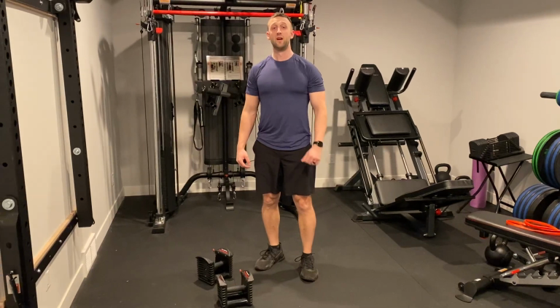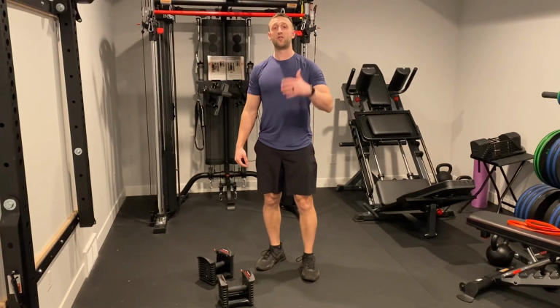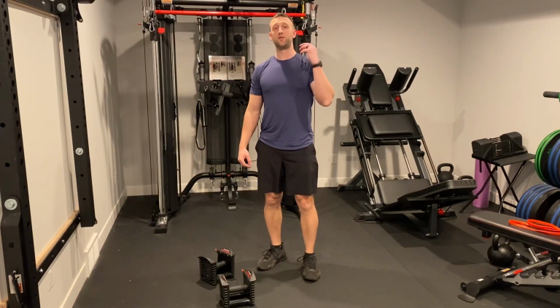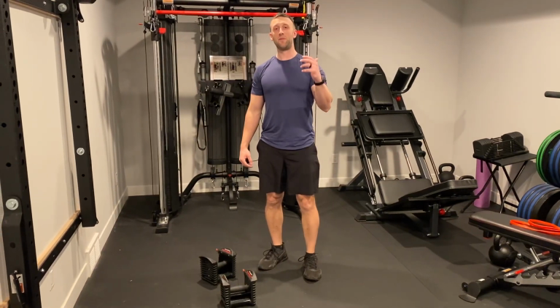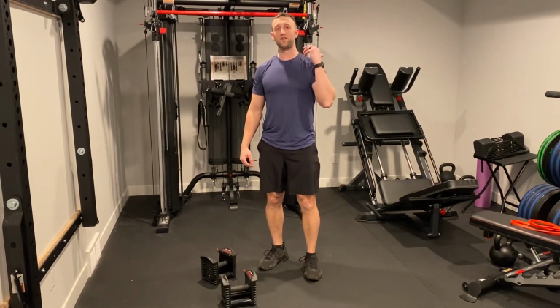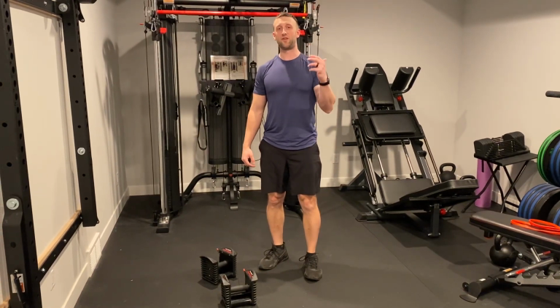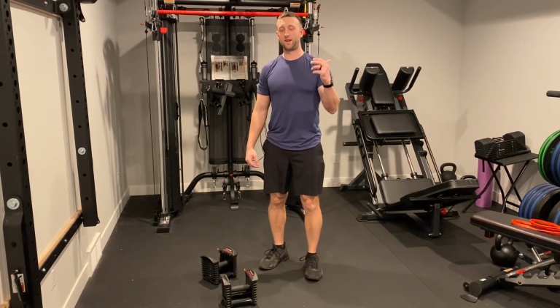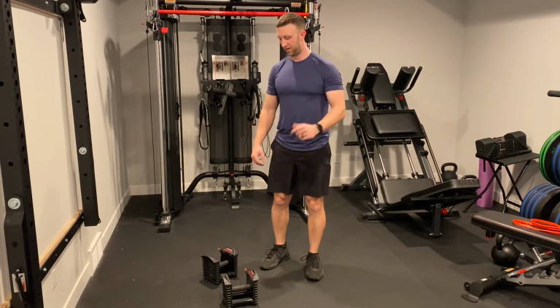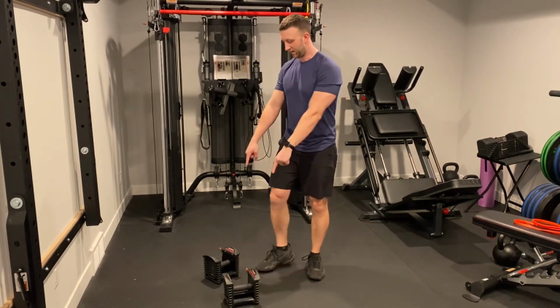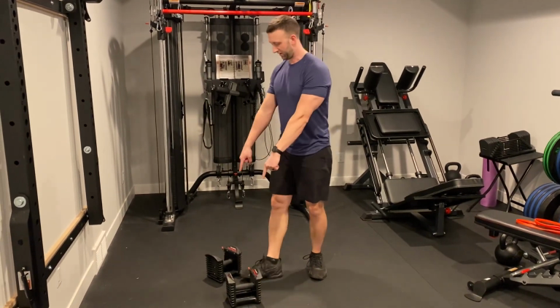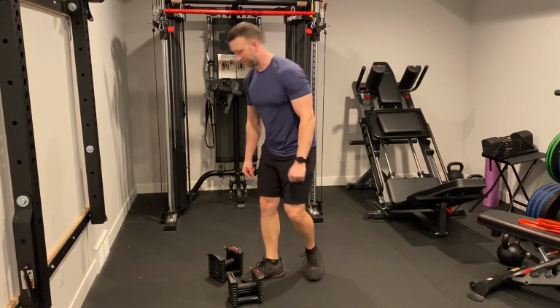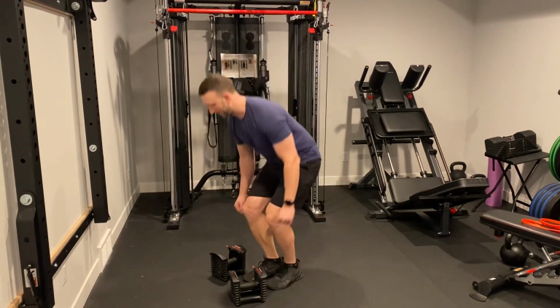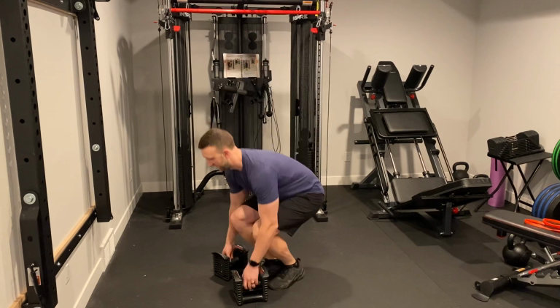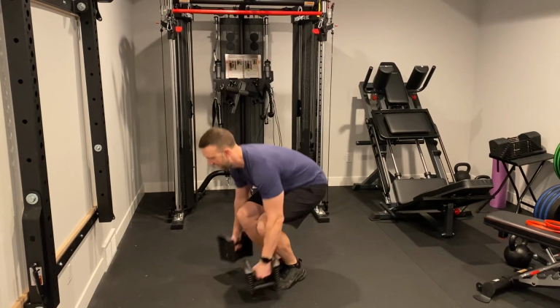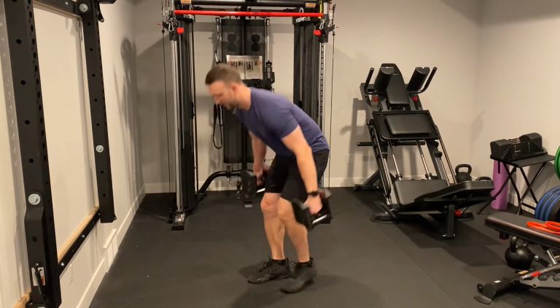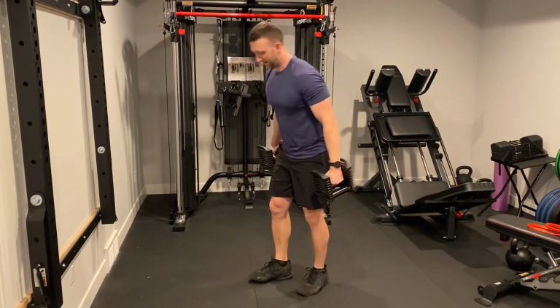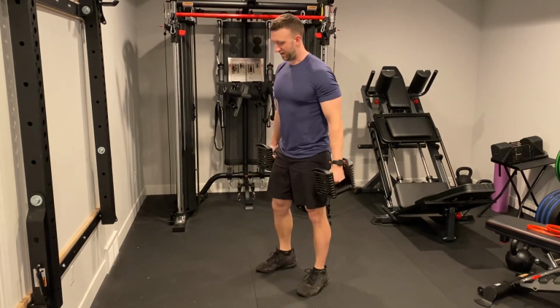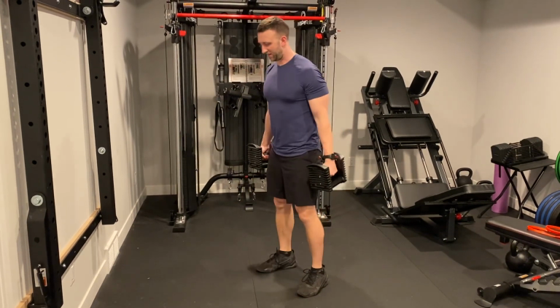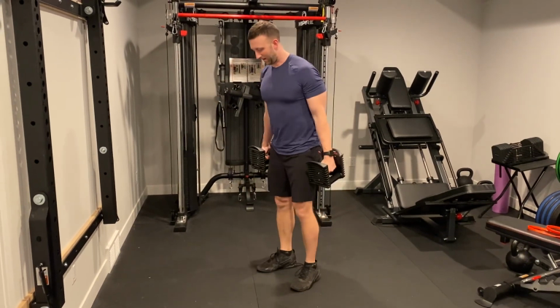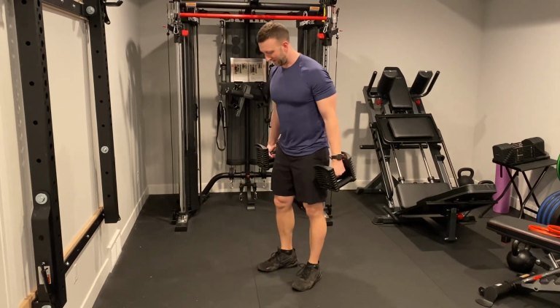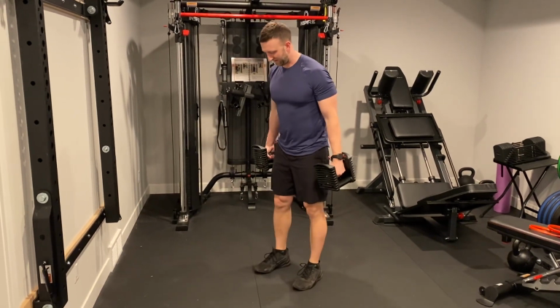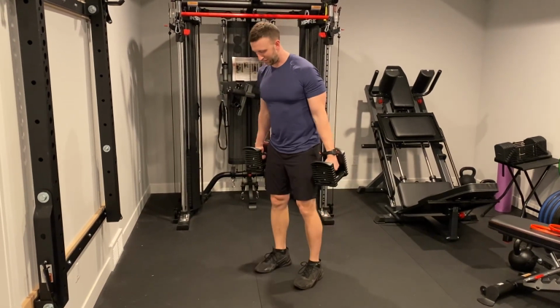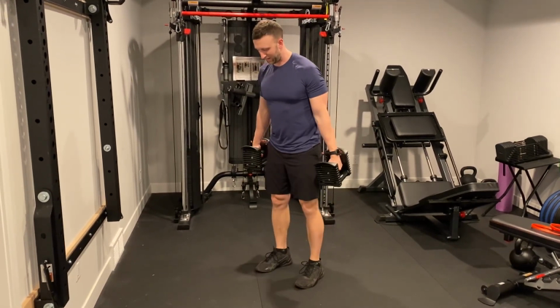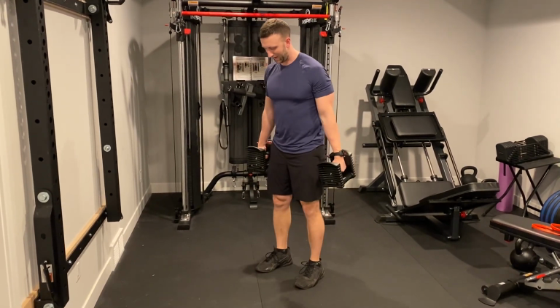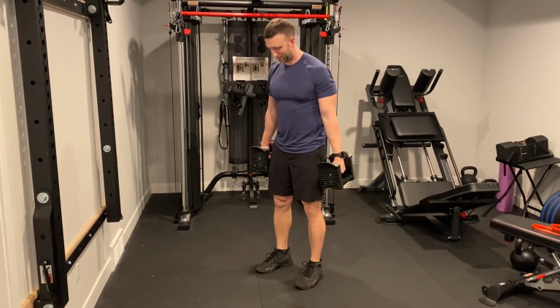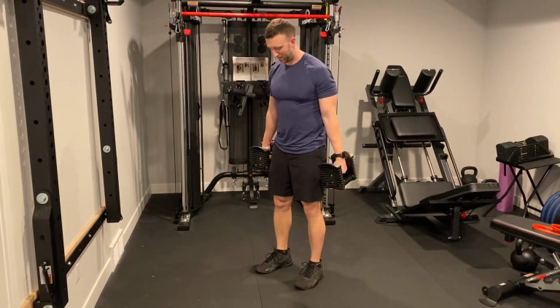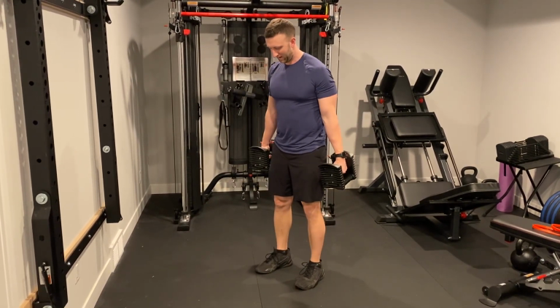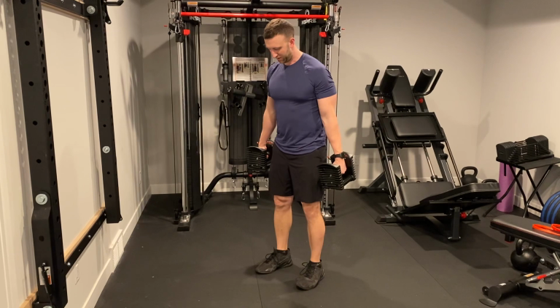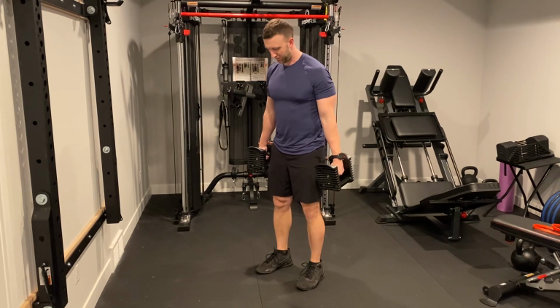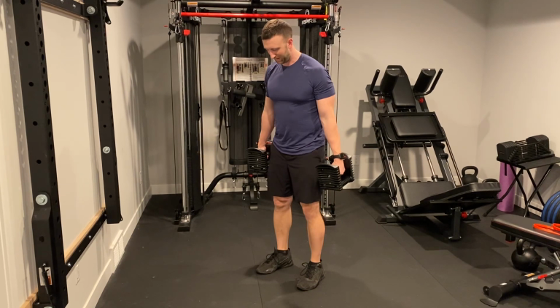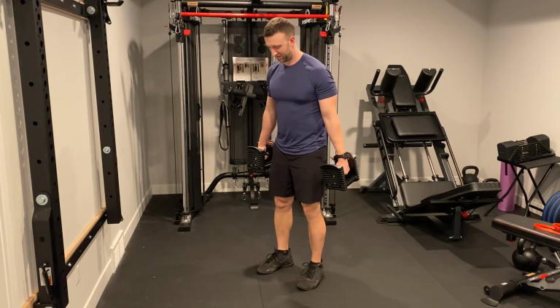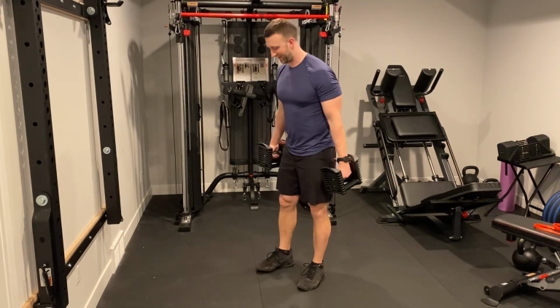Here's how you do dumbbell skier swings. You grab a pair of dumbbells, then set up an RDL stance with your feet about hip width apart, toes pointed out maybe just slightly.